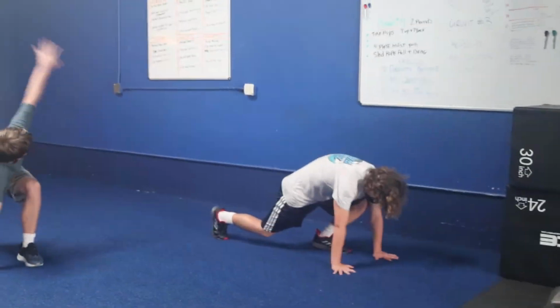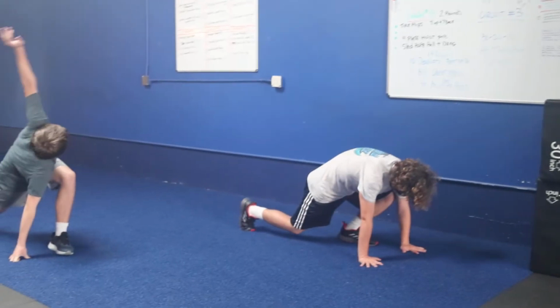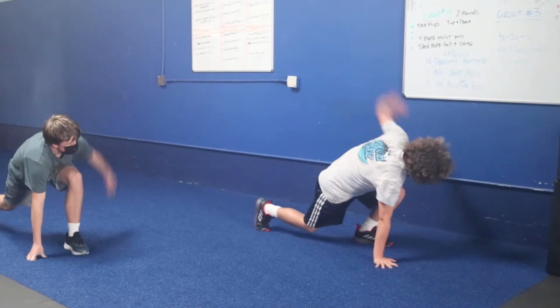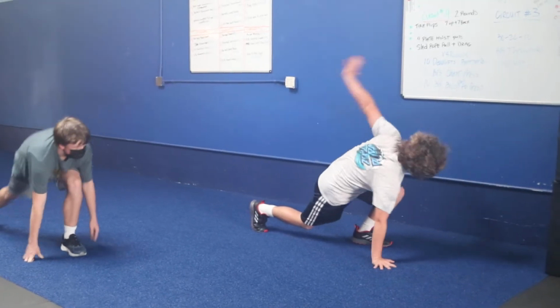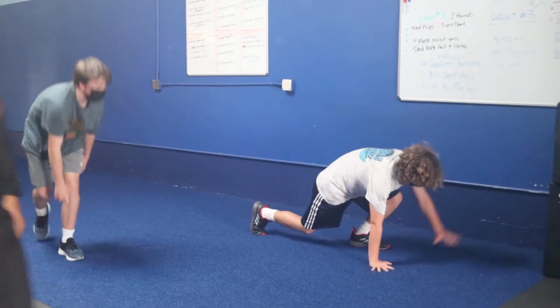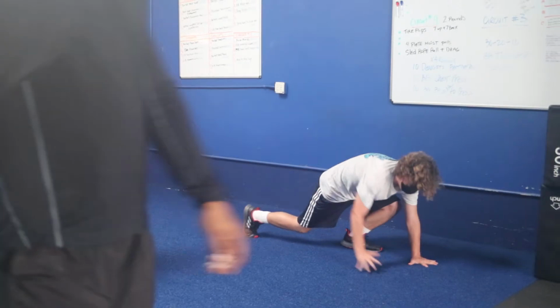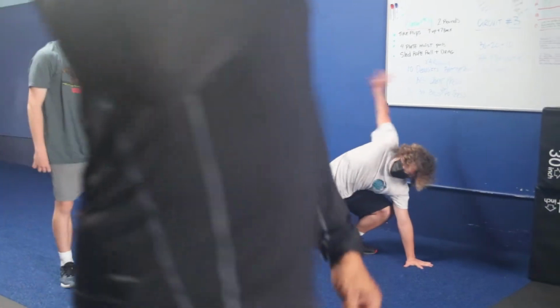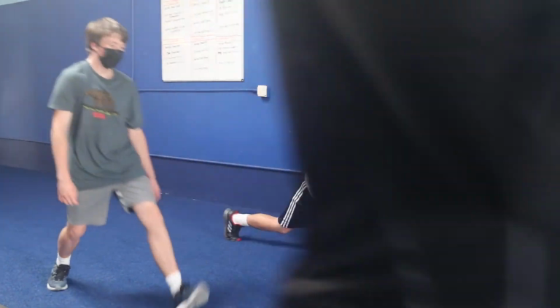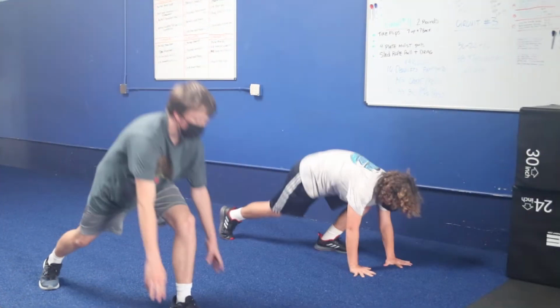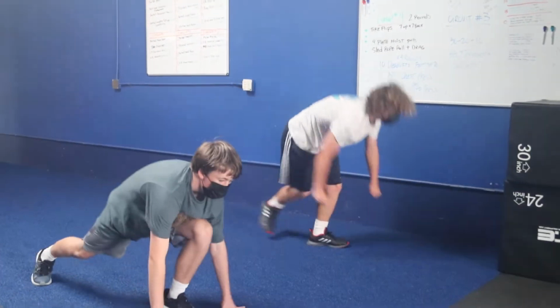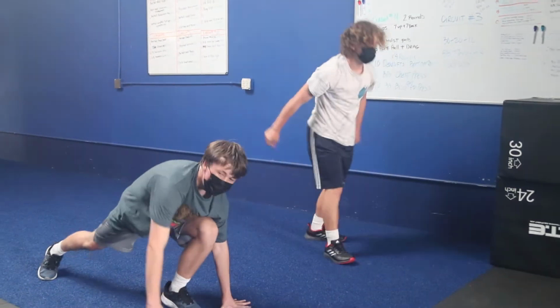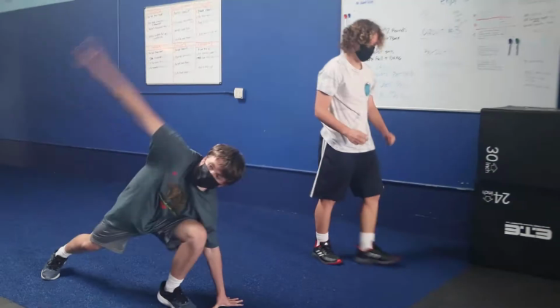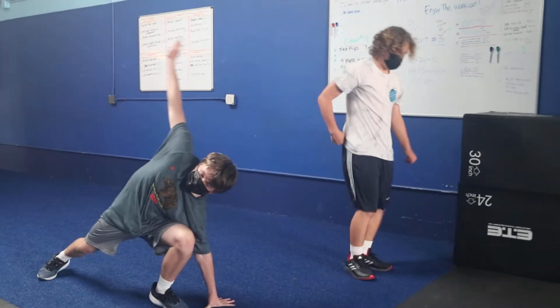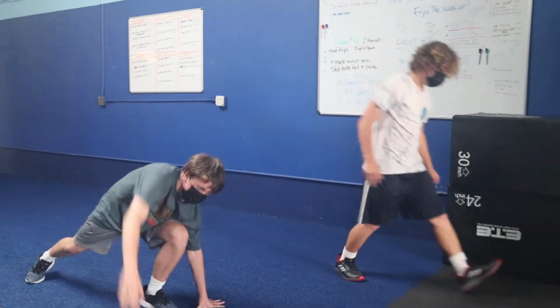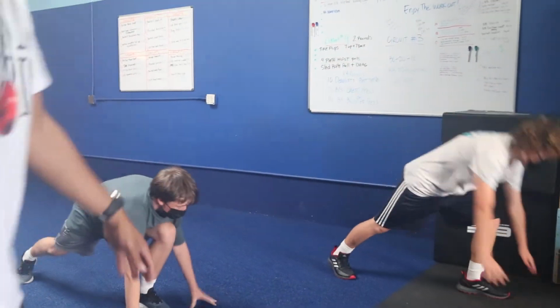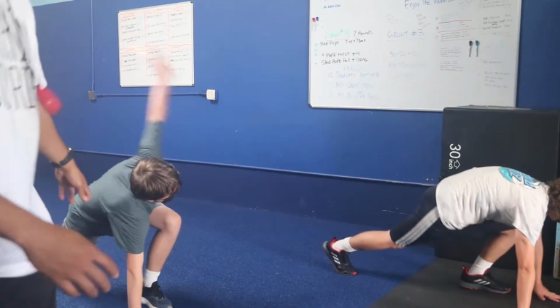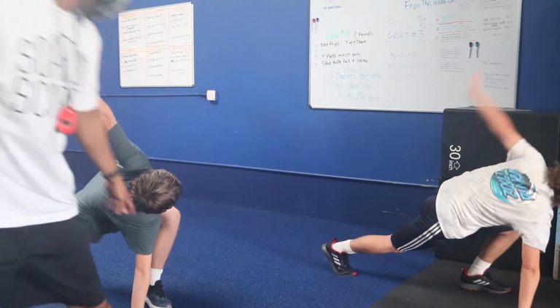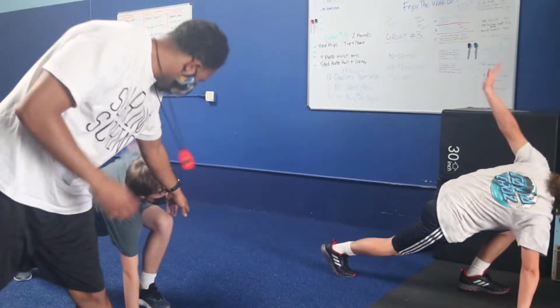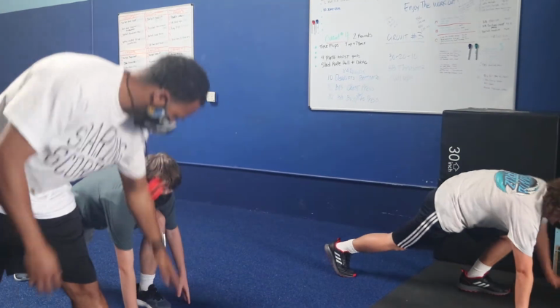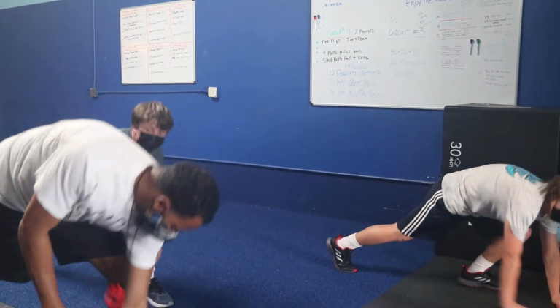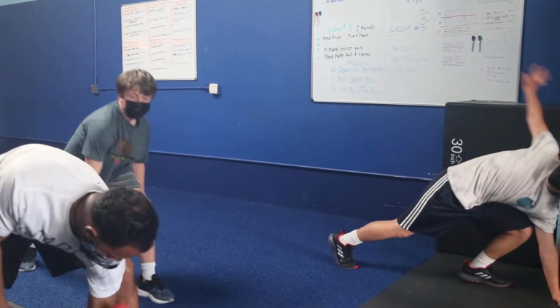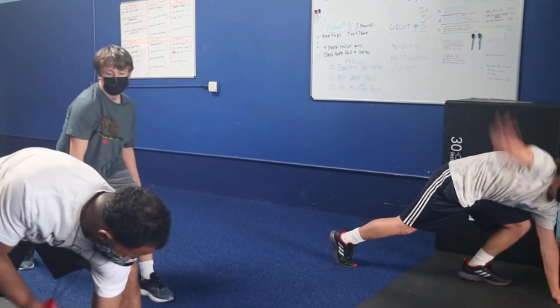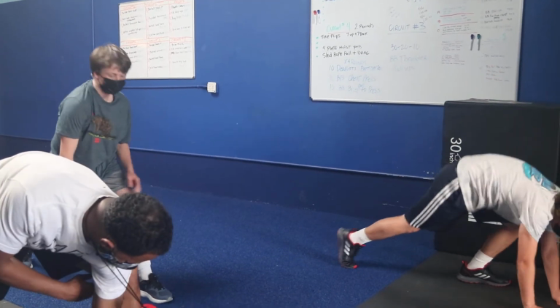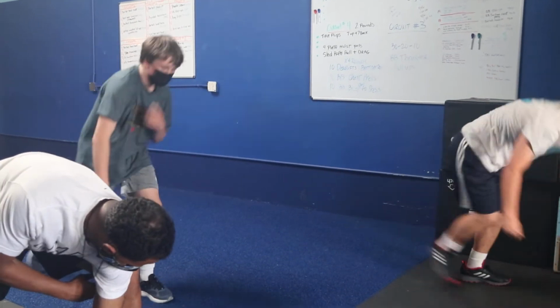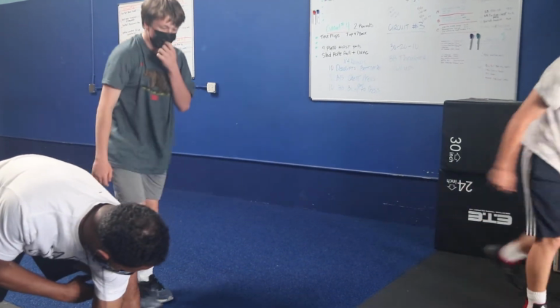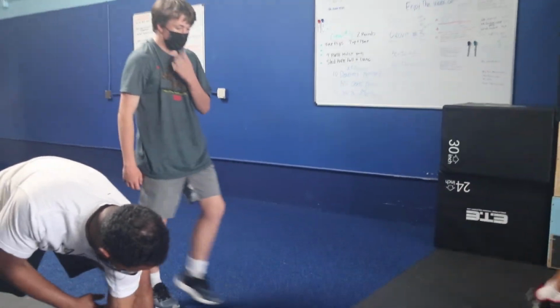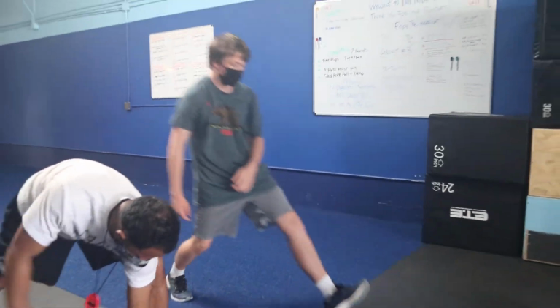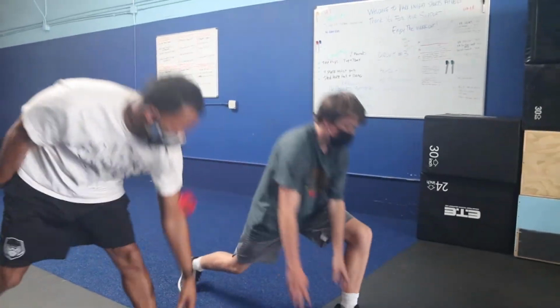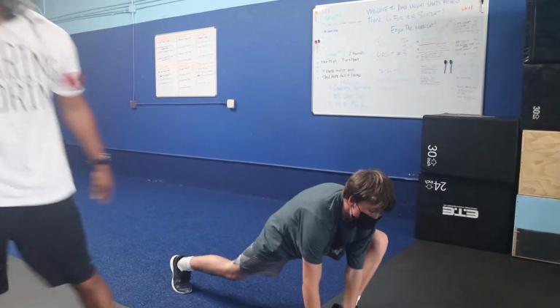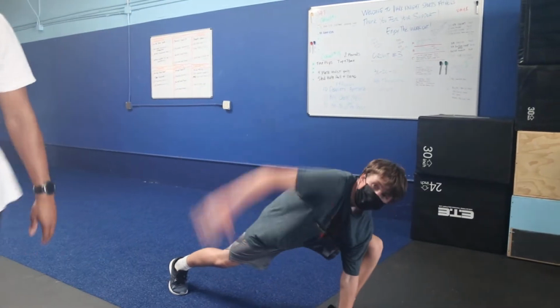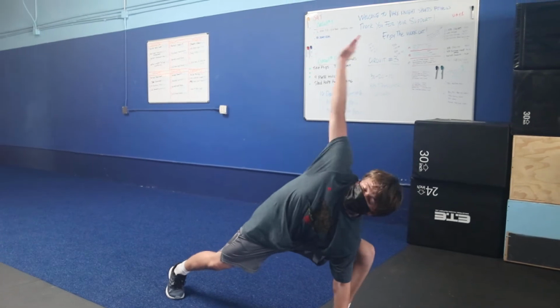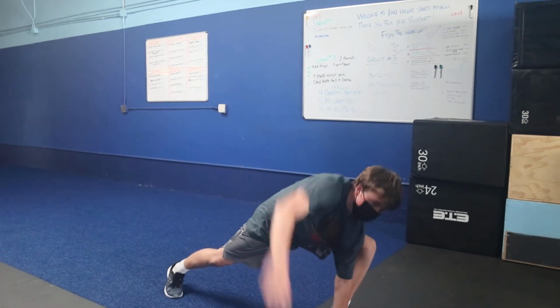He's going to bend his back leg. I'm in the middle — make sure your elbow is in between, inside your knee.